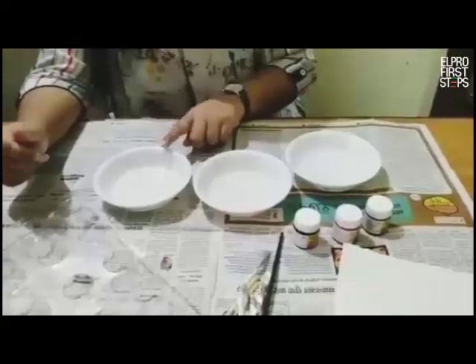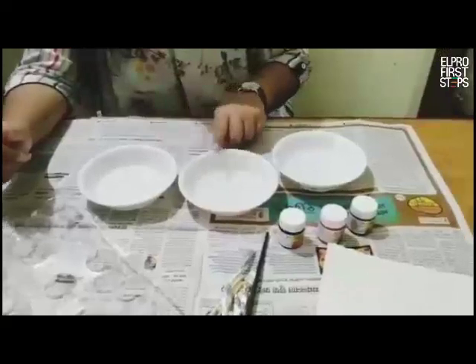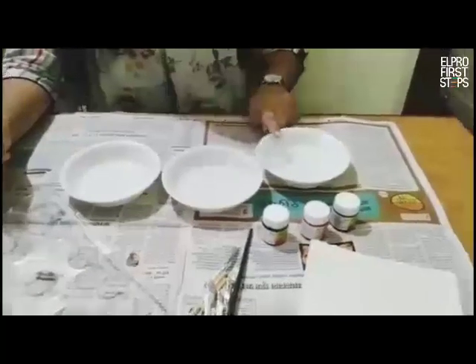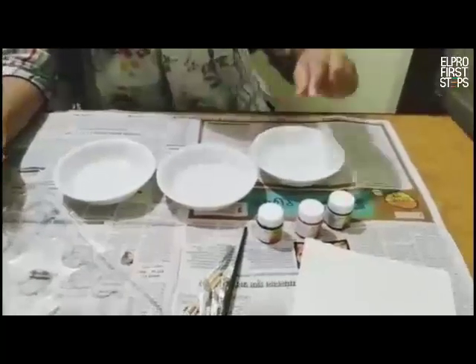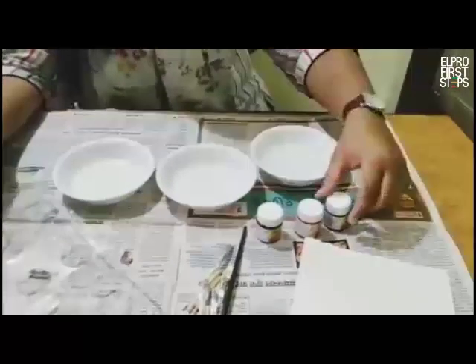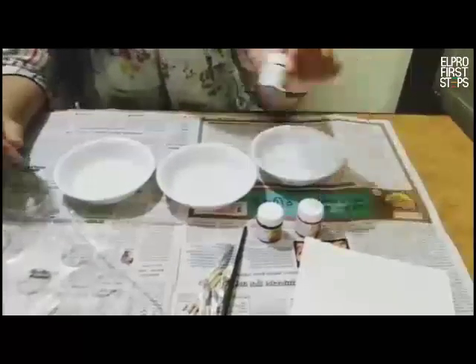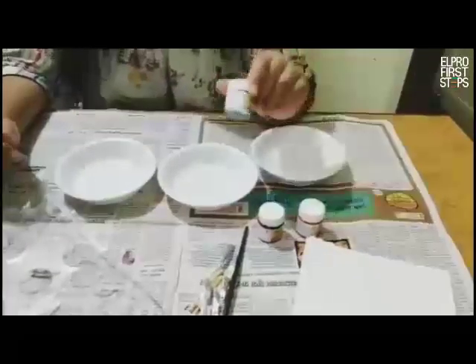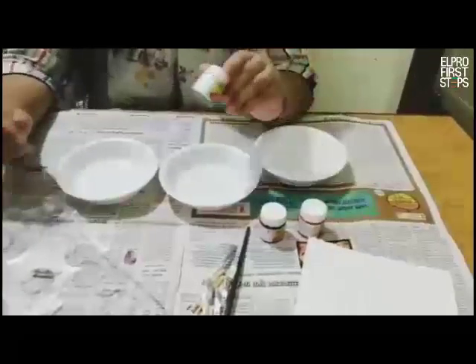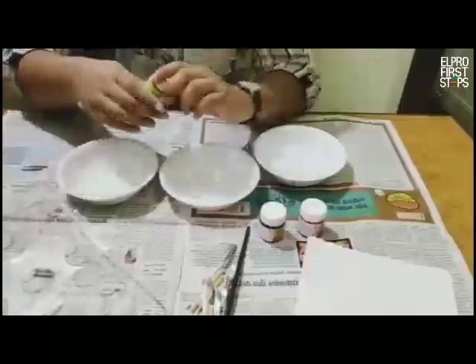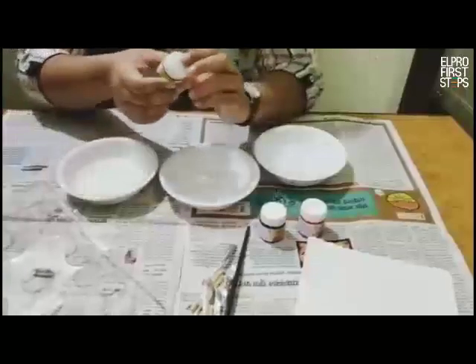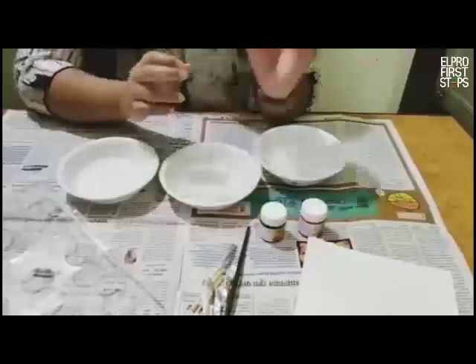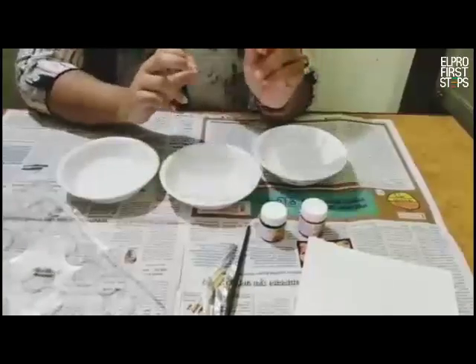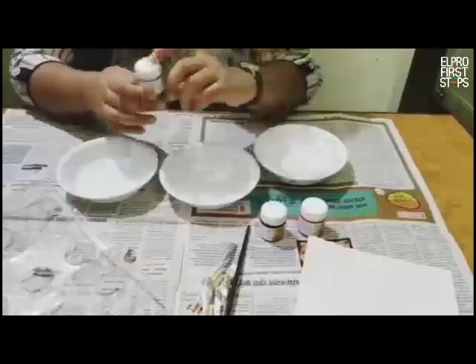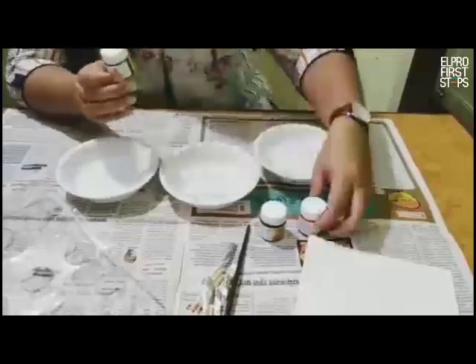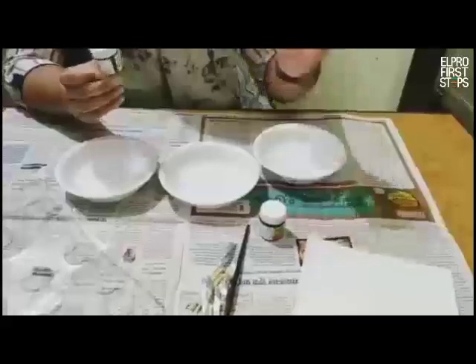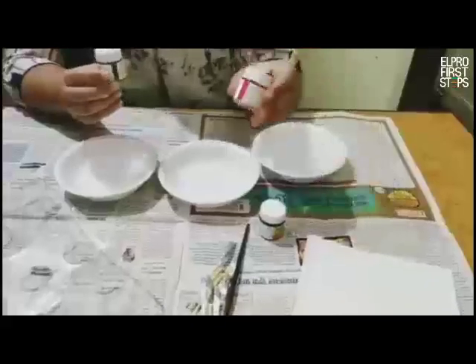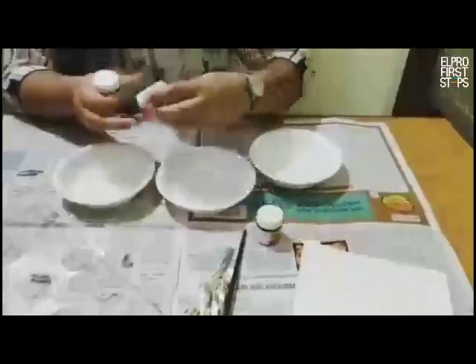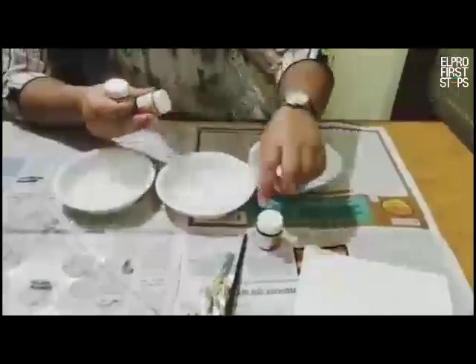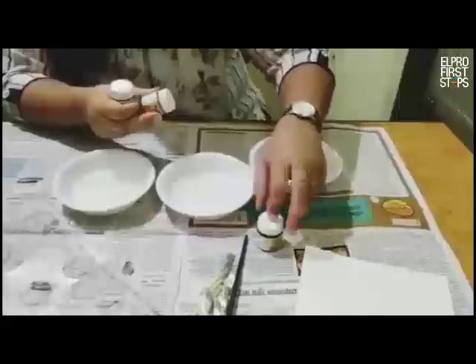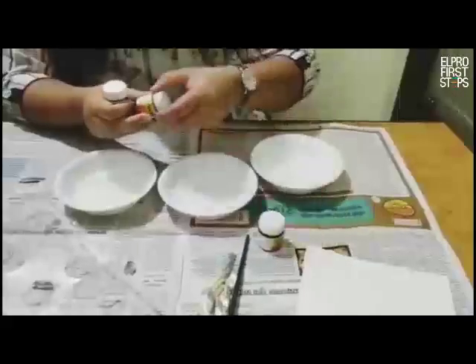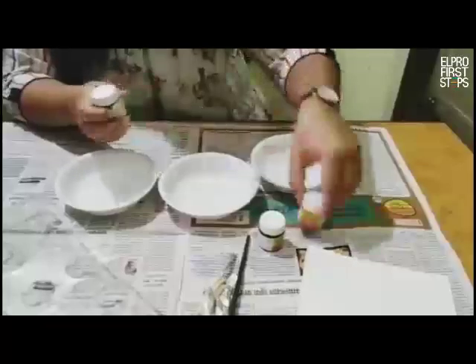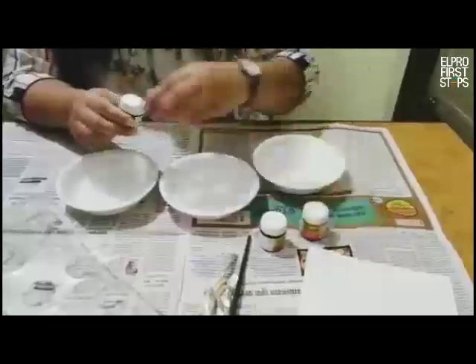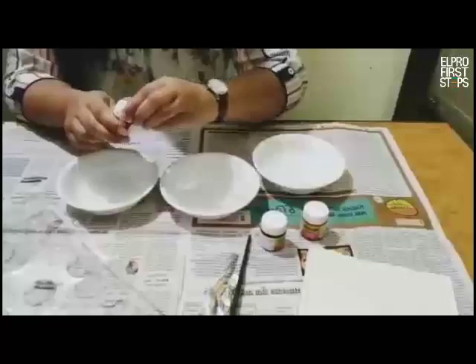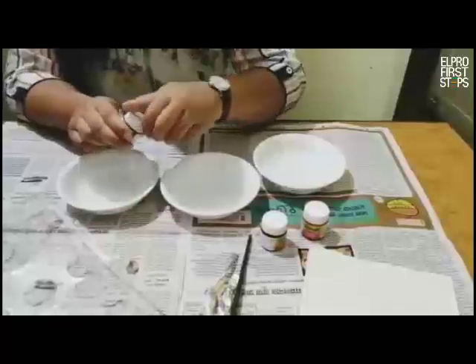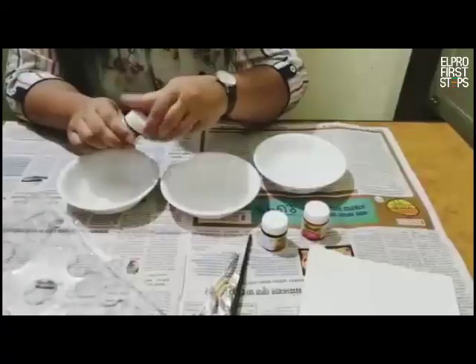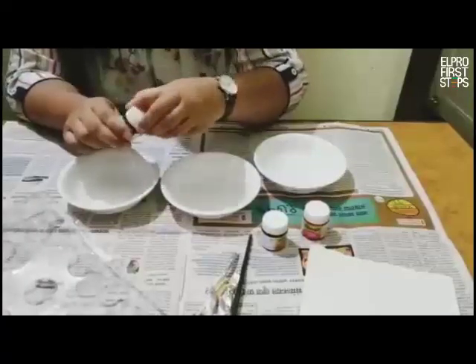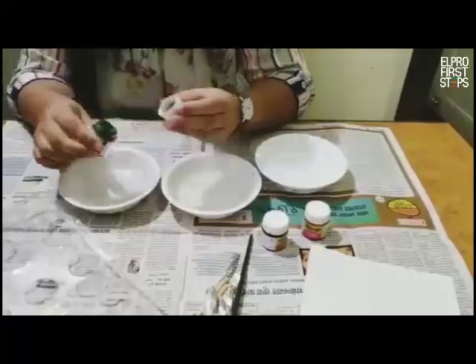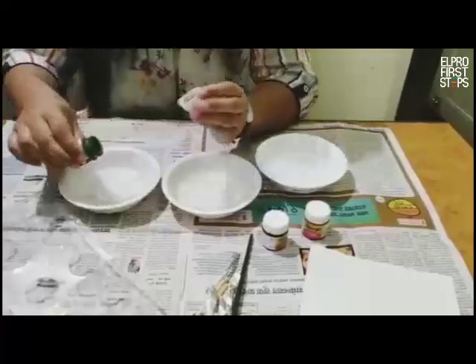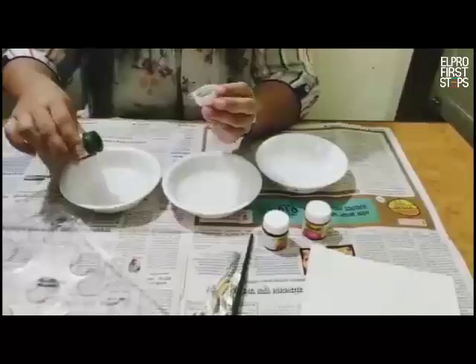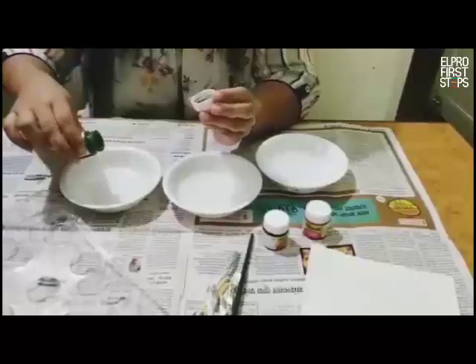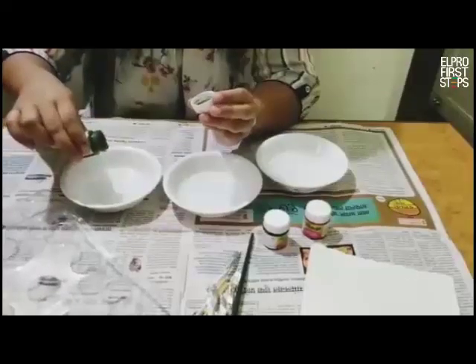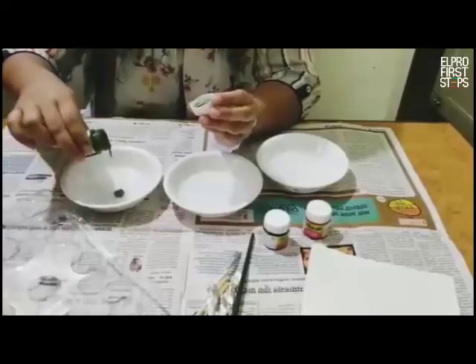When you put water in your bowls, take any three paints of your choice. I am taking green color here, I have taken red, and I have taken black. I will pour in very few droplets of the paint in the water.